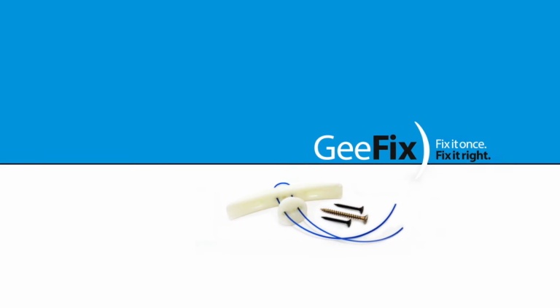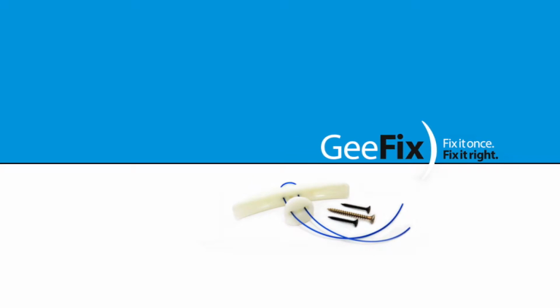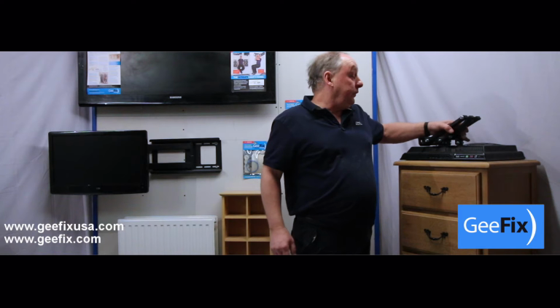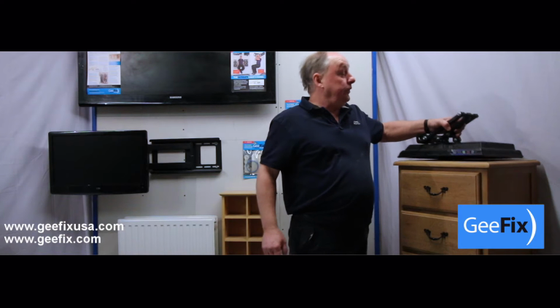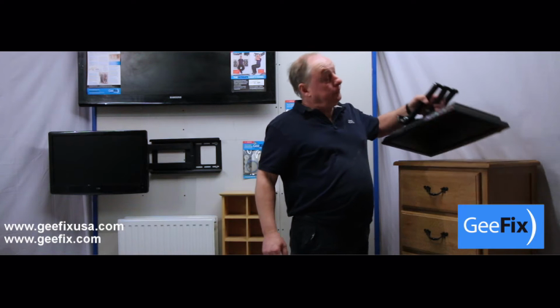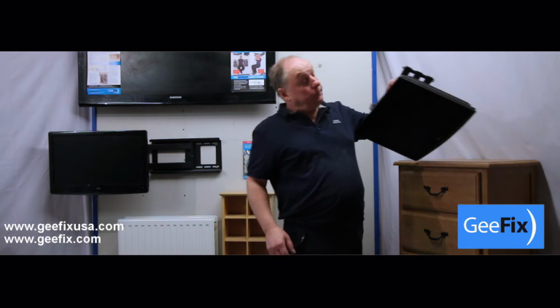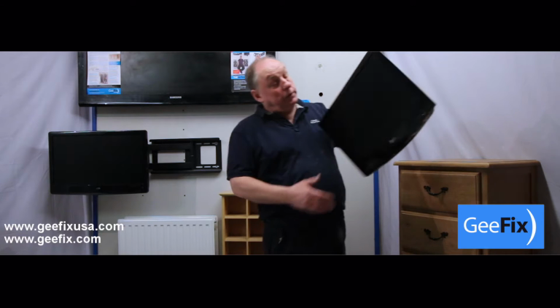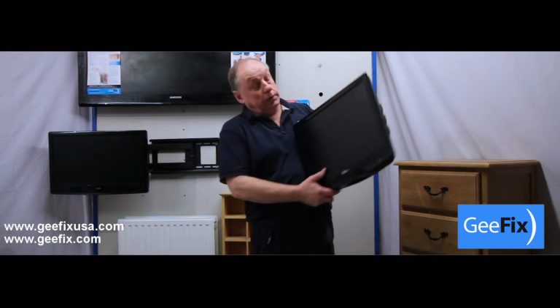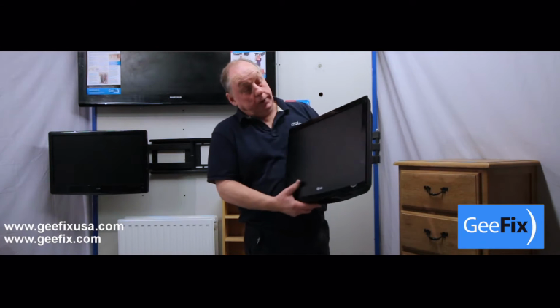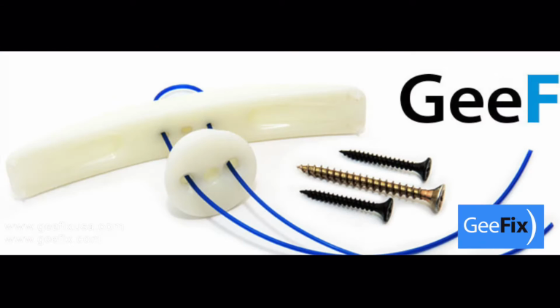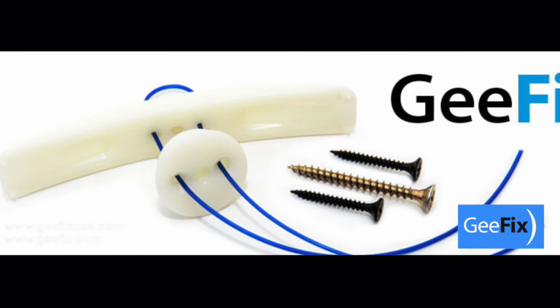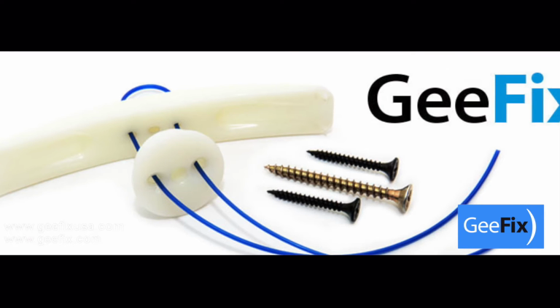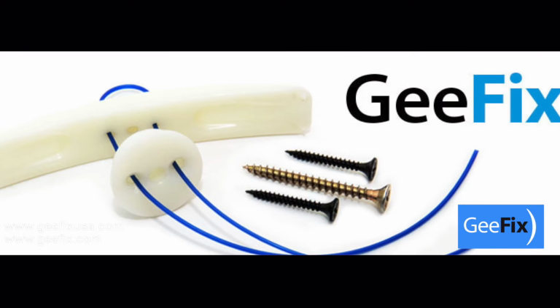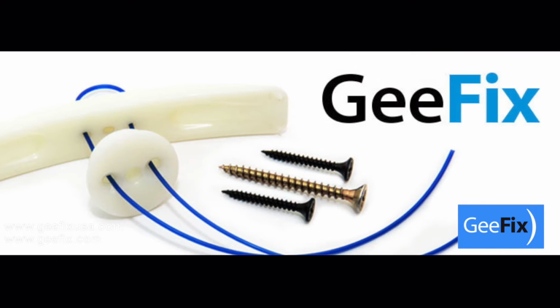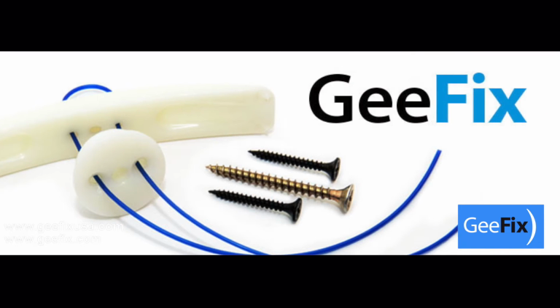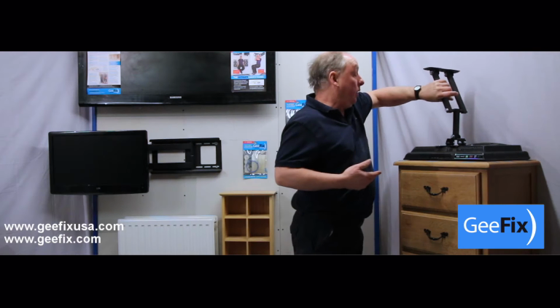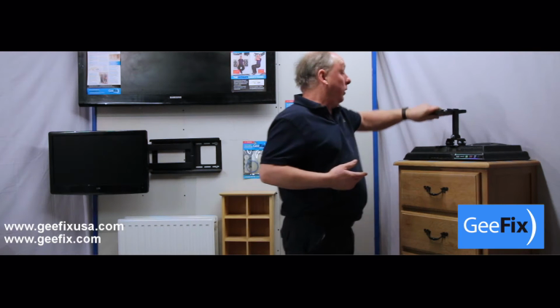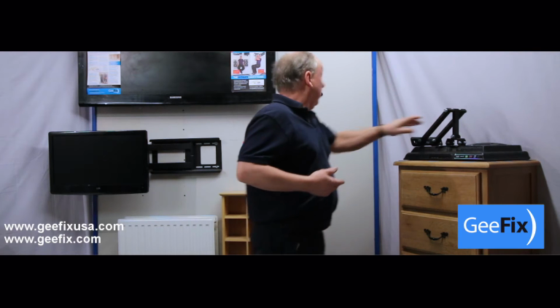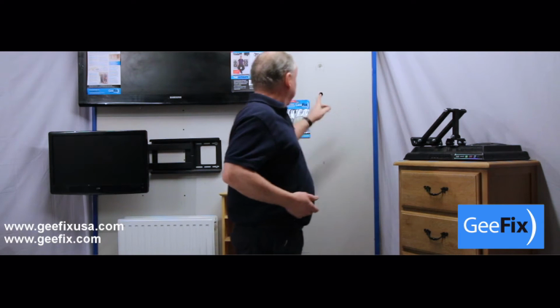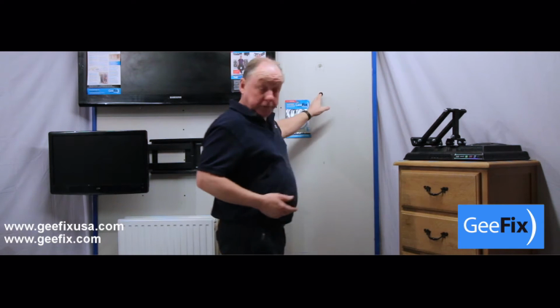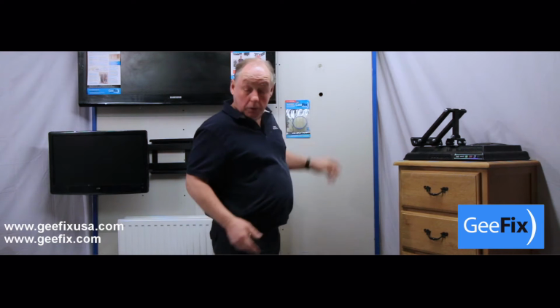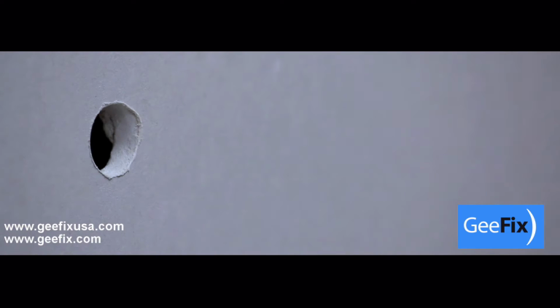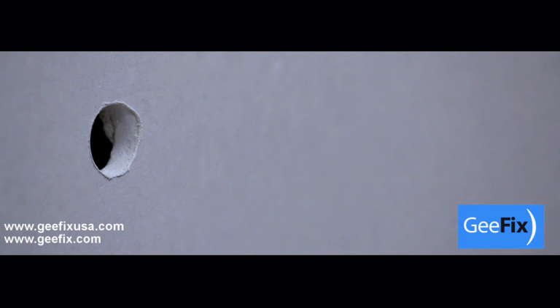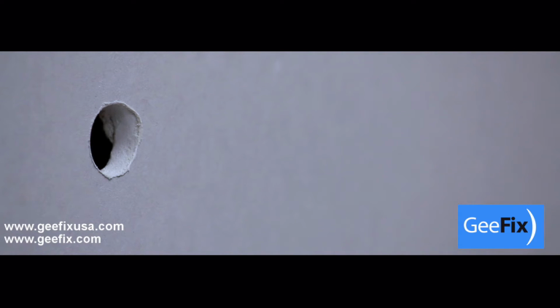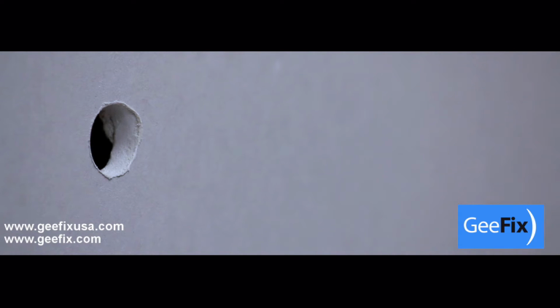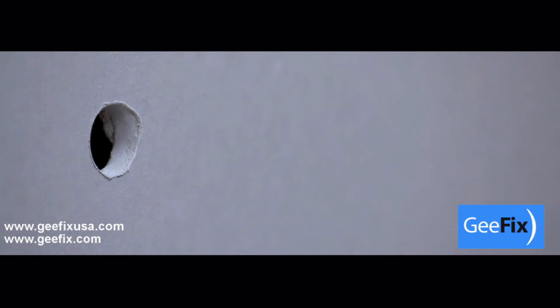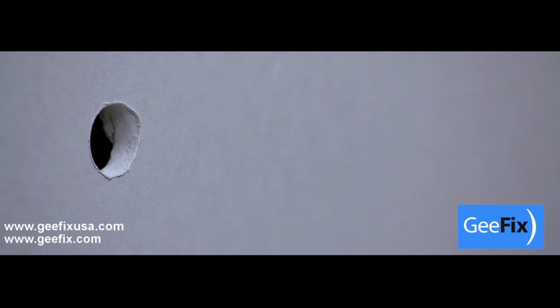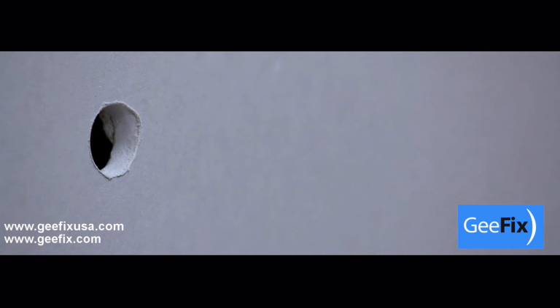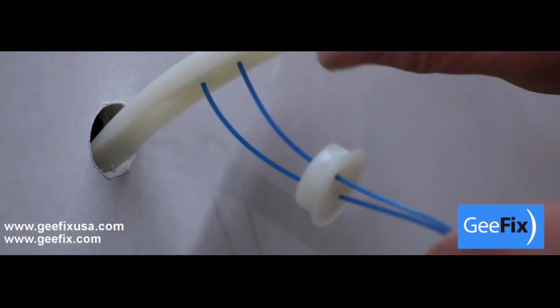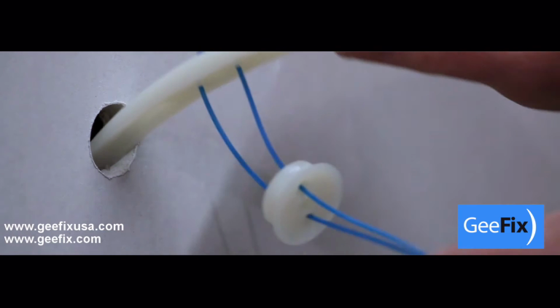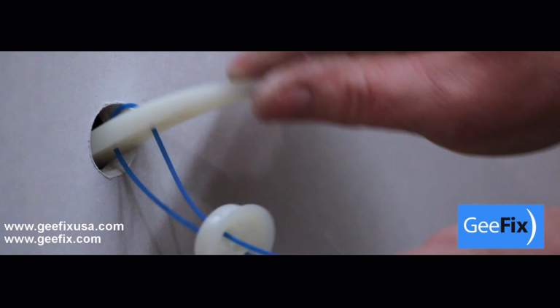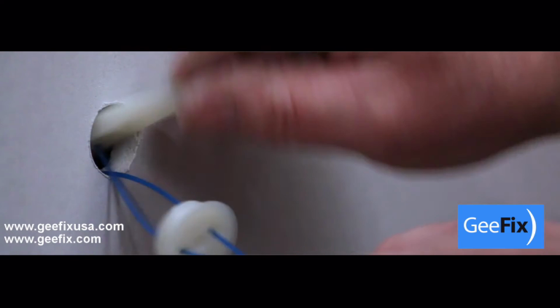We will now mount this television with cantilever using Gfix. Firstly, drill two 25mm or 1 inch holes relative to the item you are mounting. You can then install the fixing.